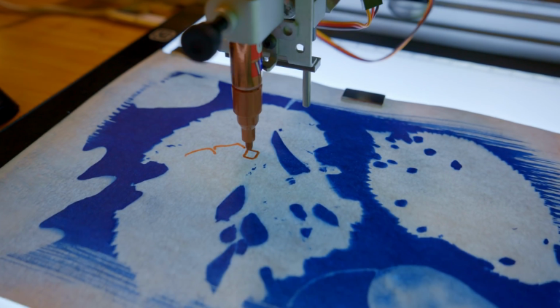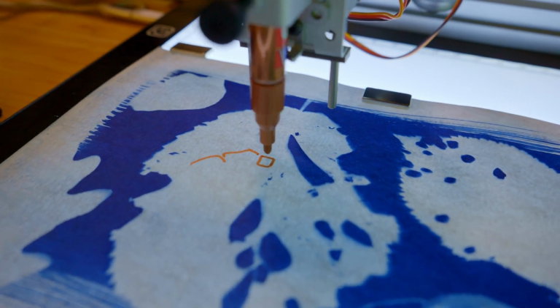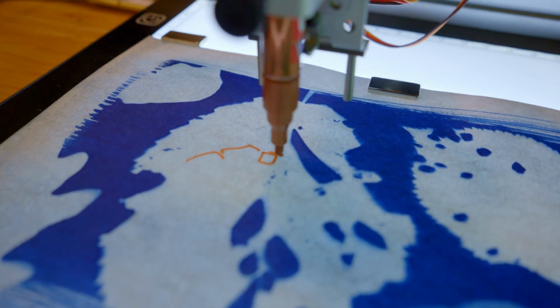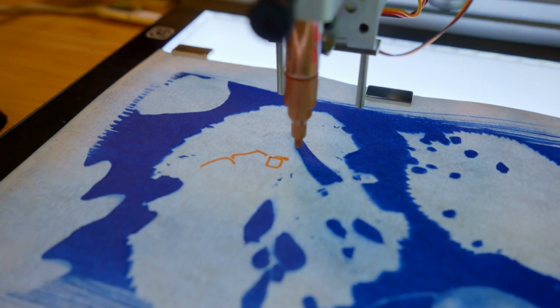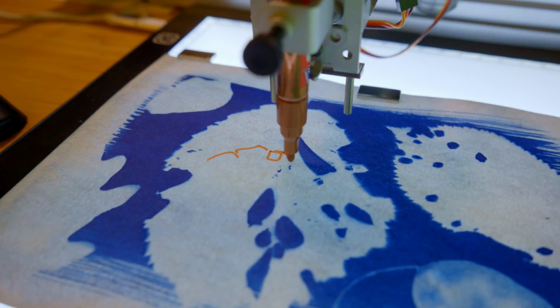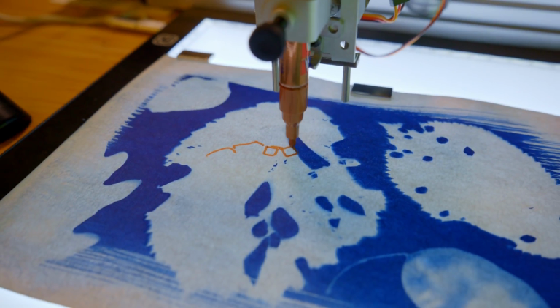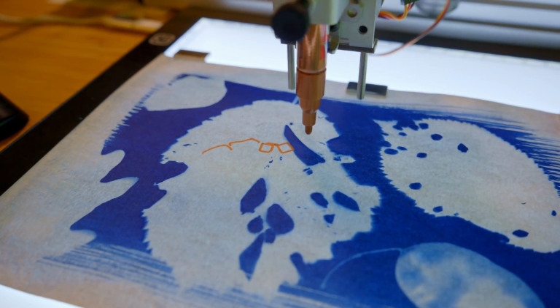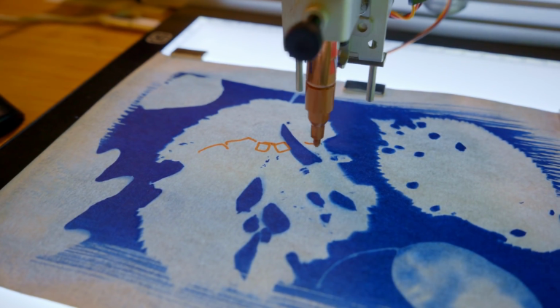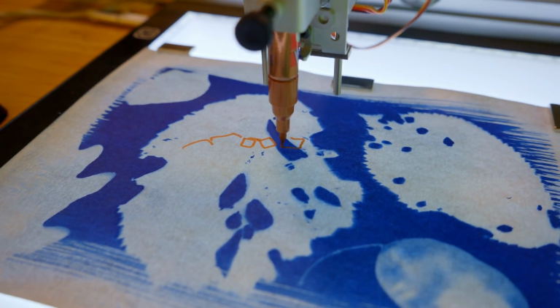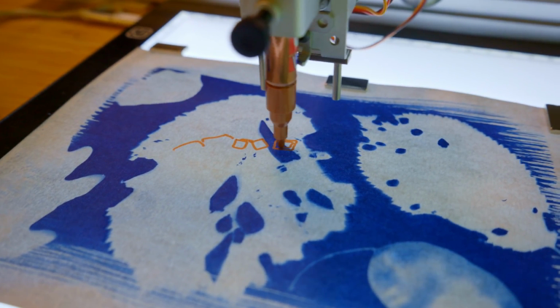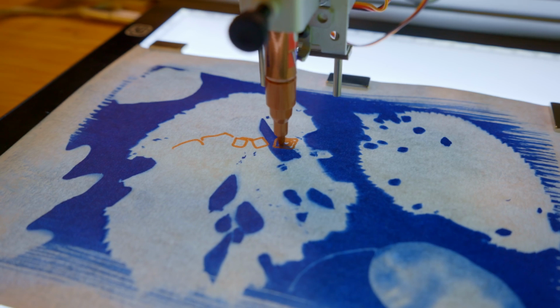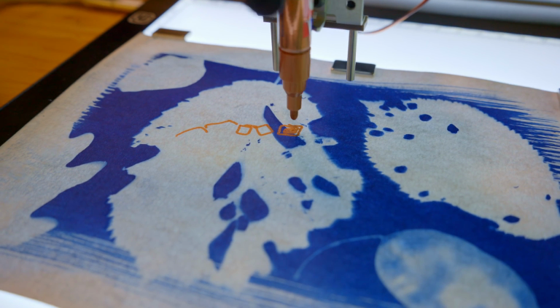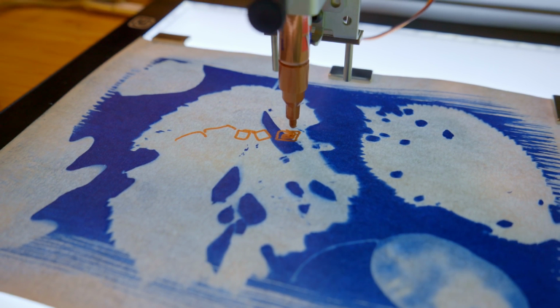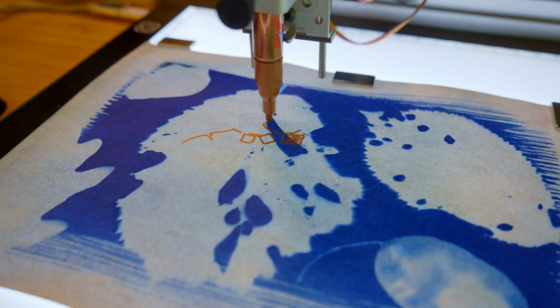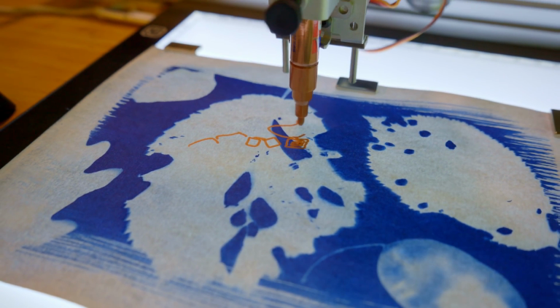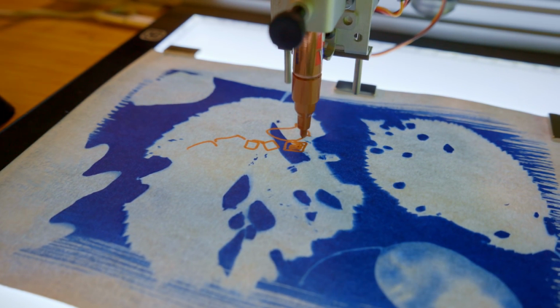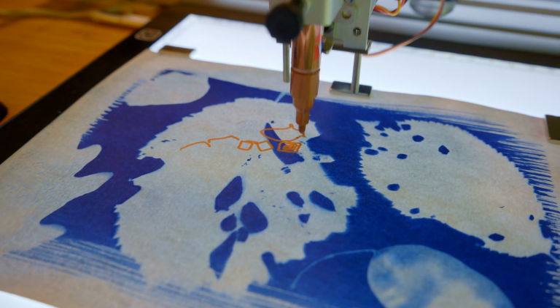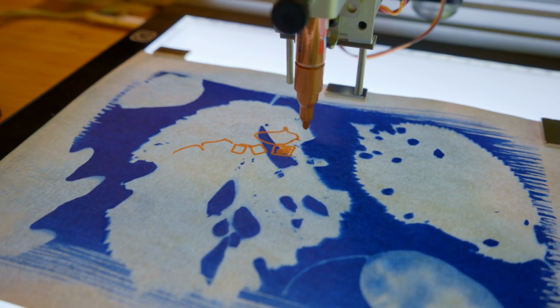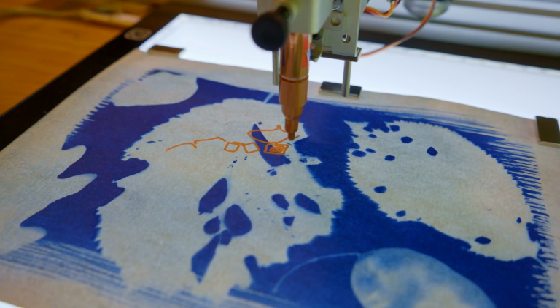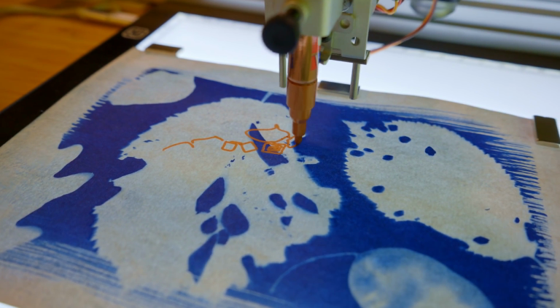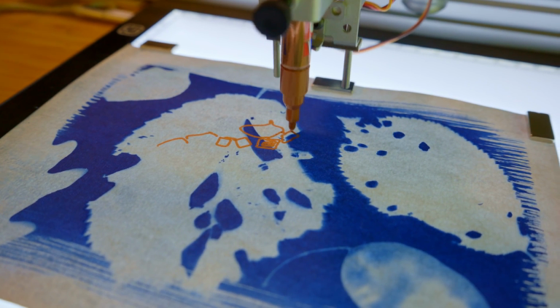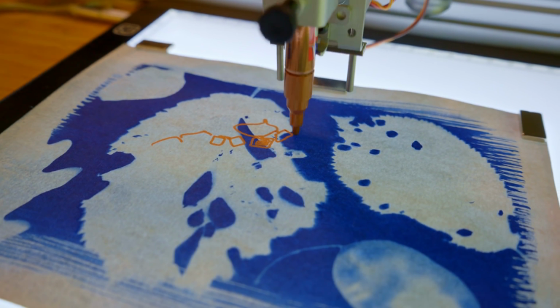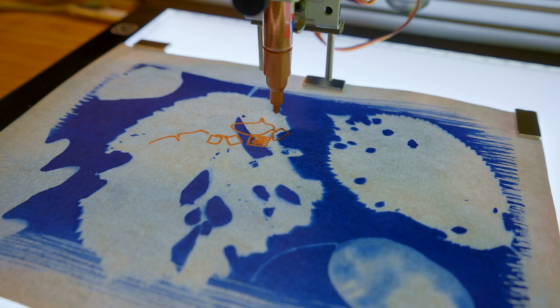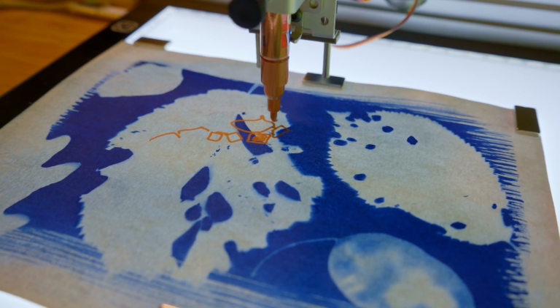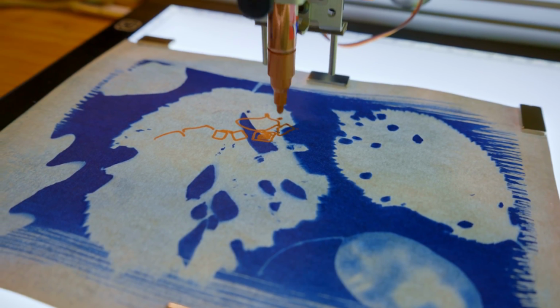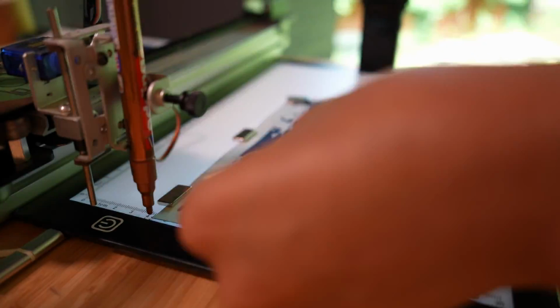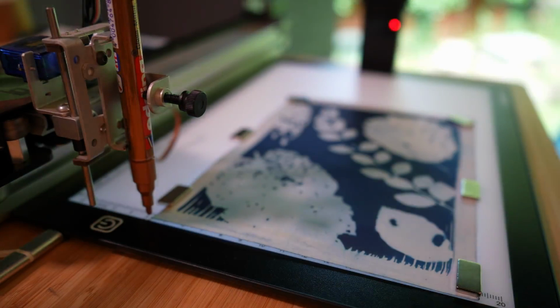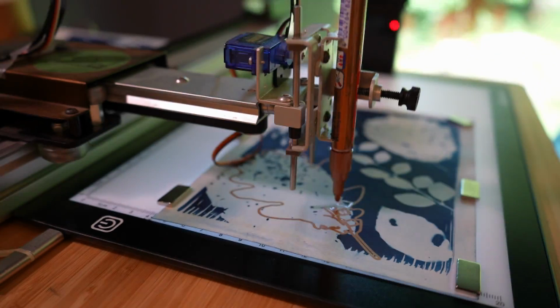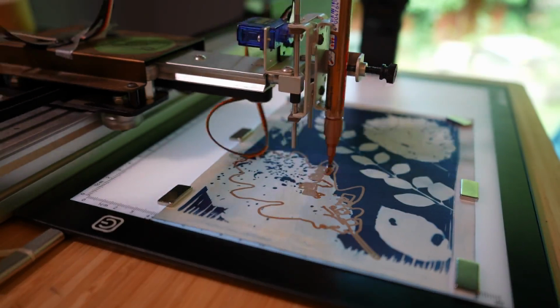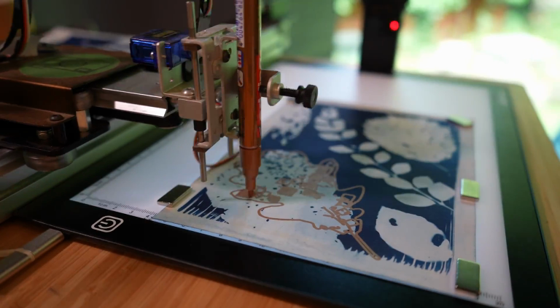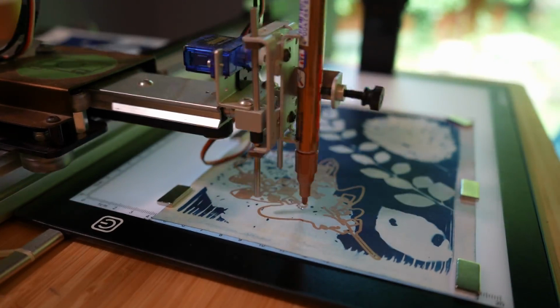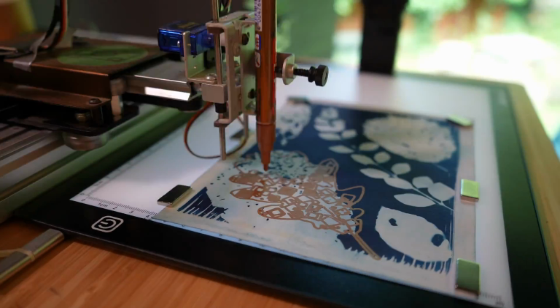That's a process I also explained in the last video, so if you want to know more about that whole thing, check that video out. Then I started plotting one AI scribbly leaf on each cyanotype print, and I had a bit of a search for the best pen to do that.